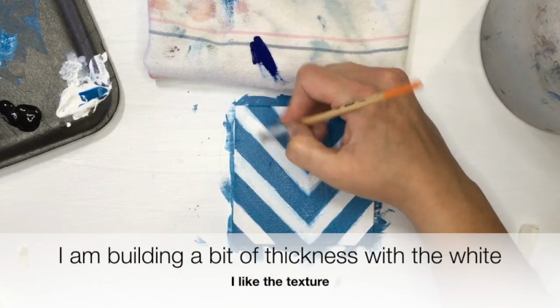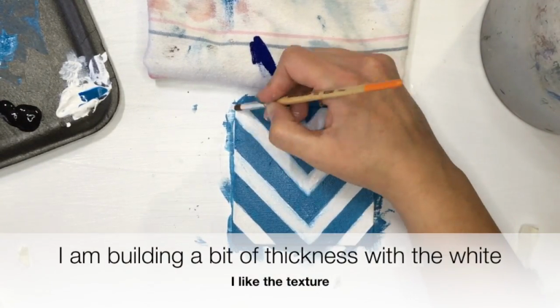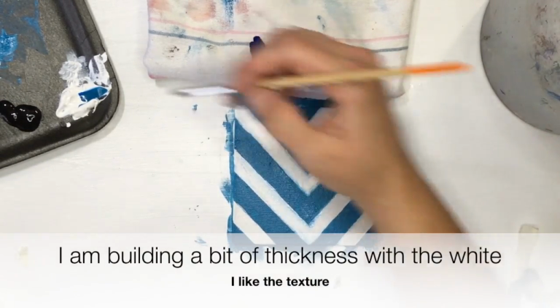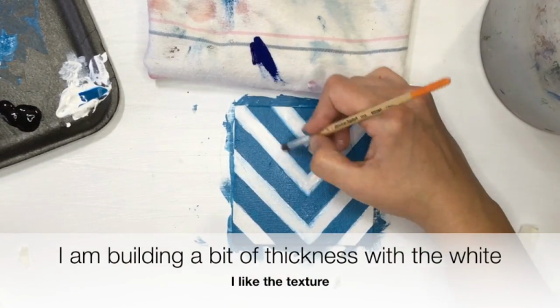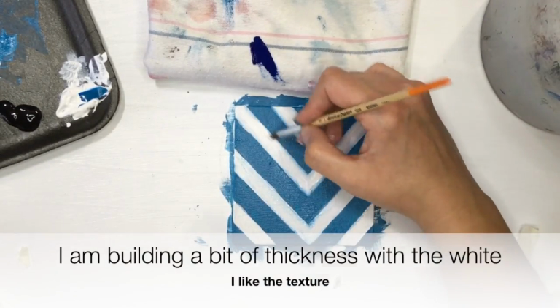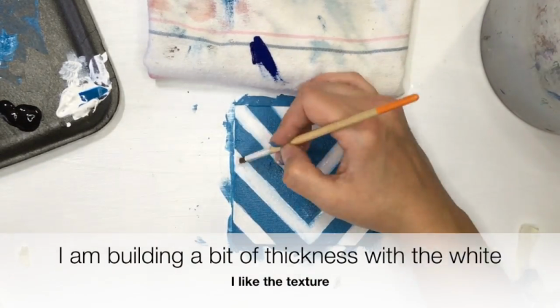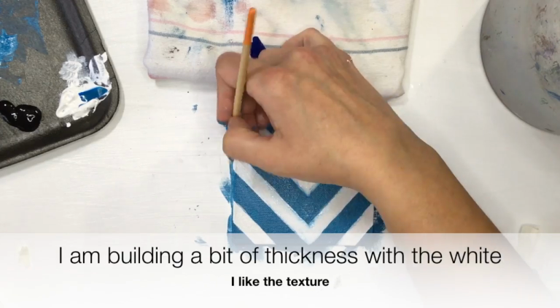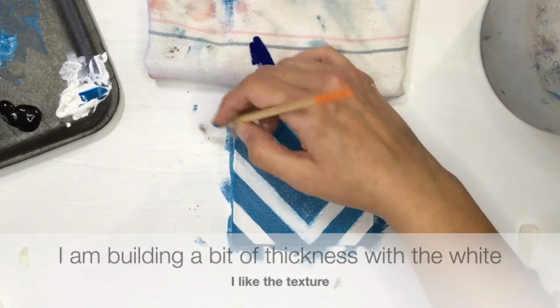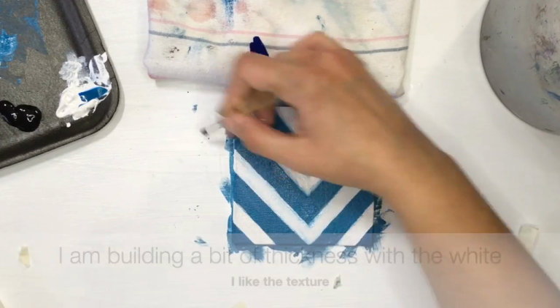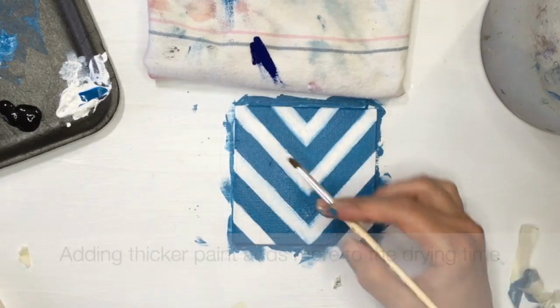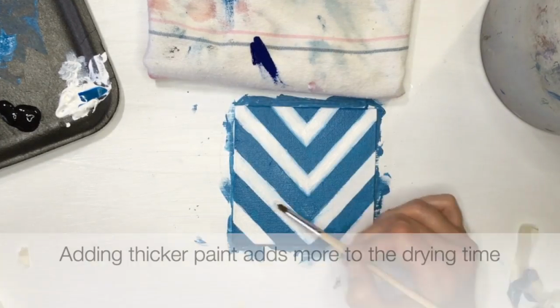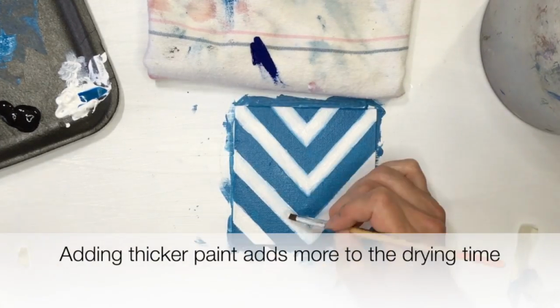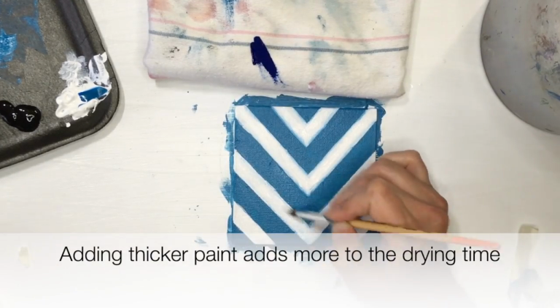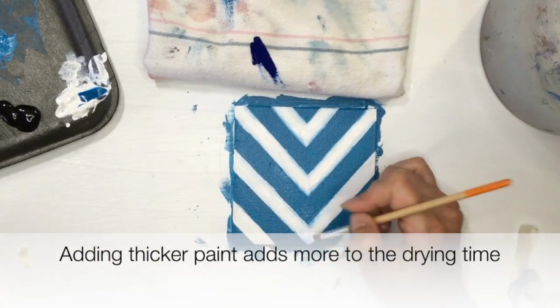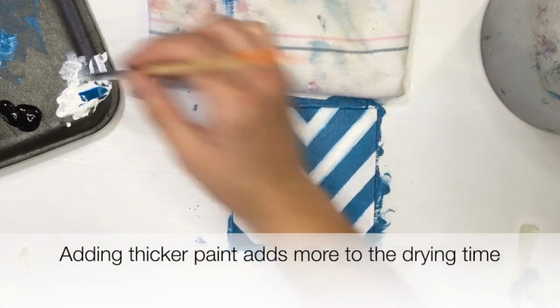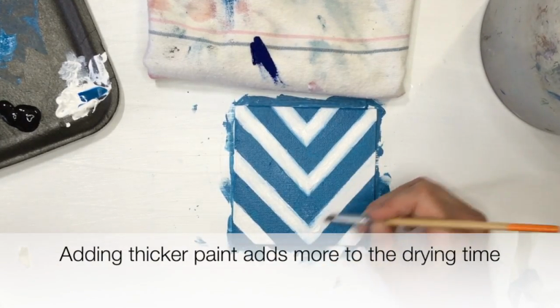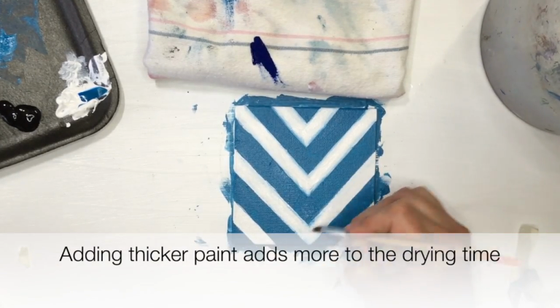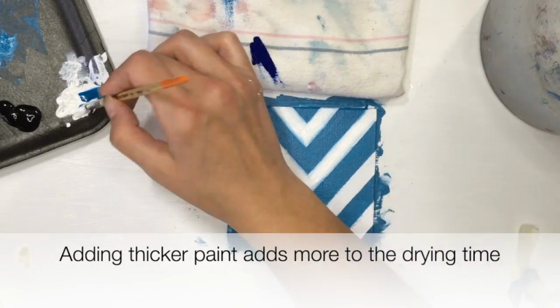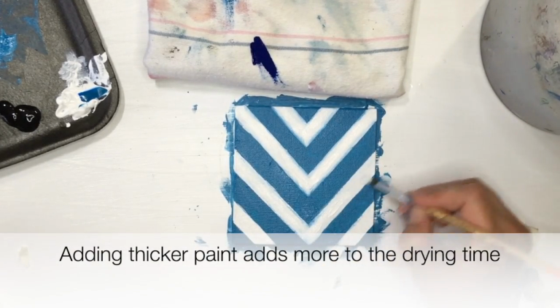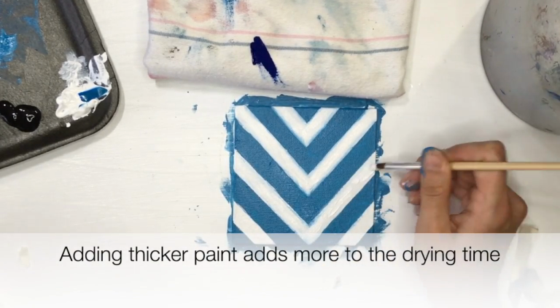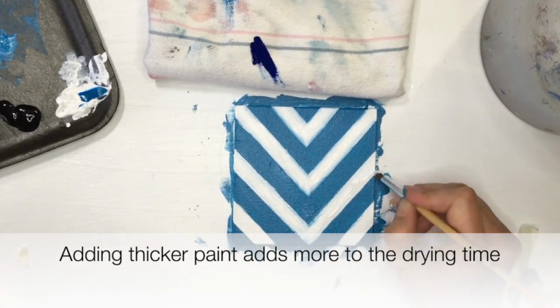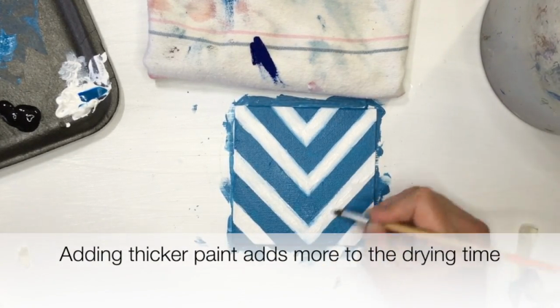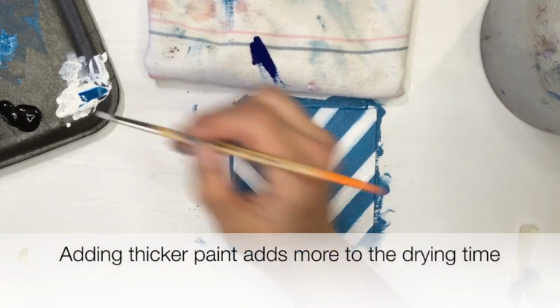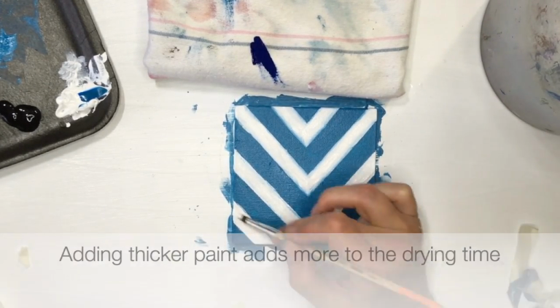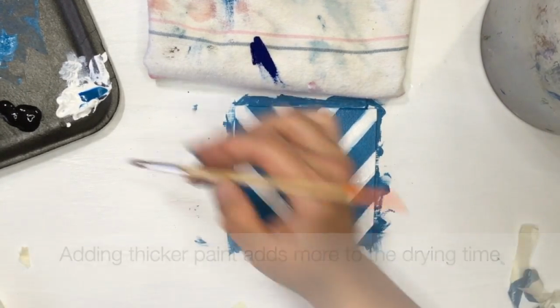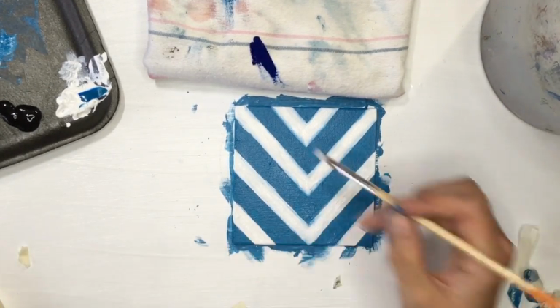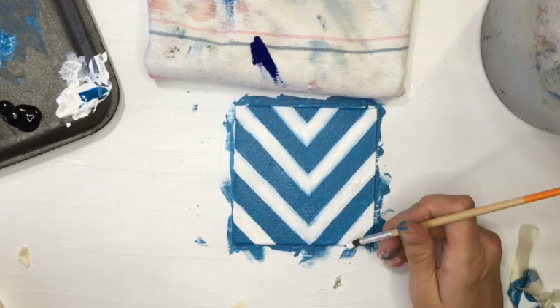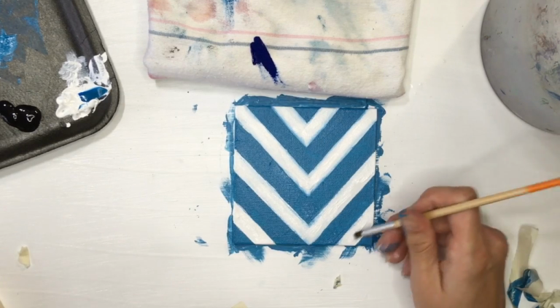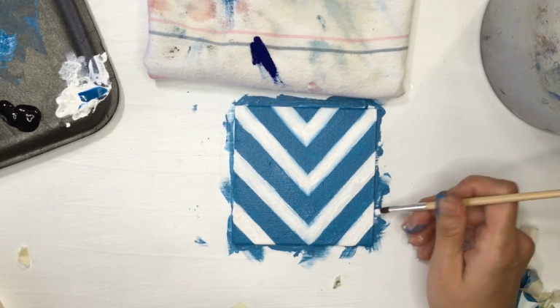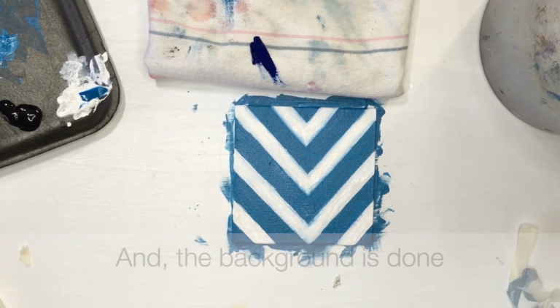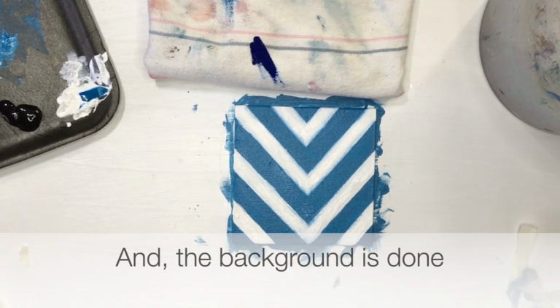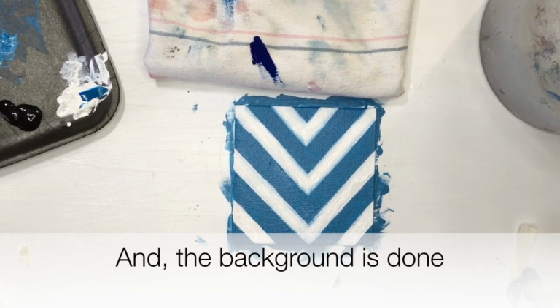I just like the texture, but it makes it take much longer — I think I ended up spending 20 minutes drying it. But now the background's done.